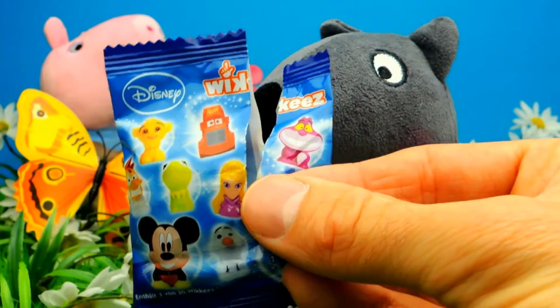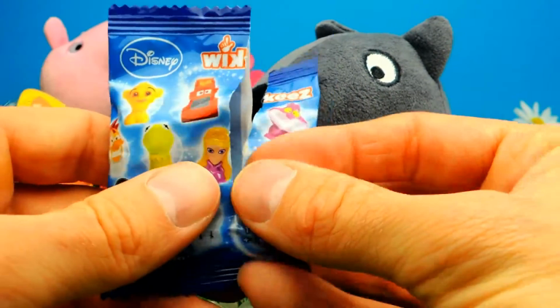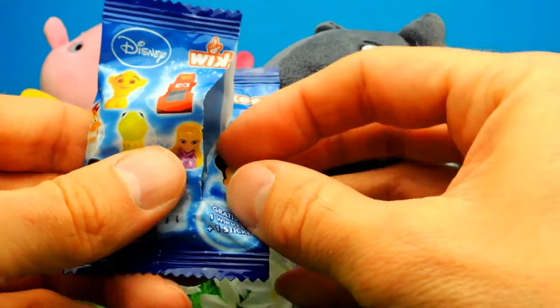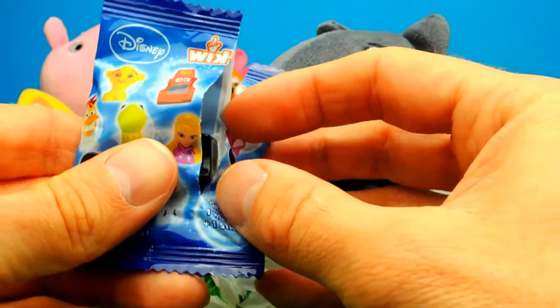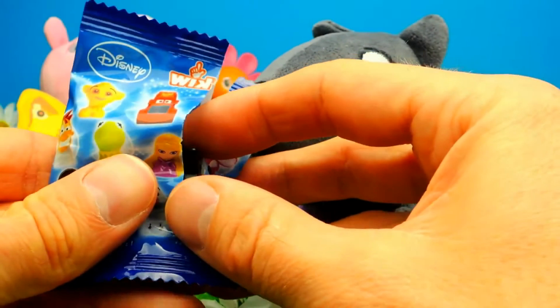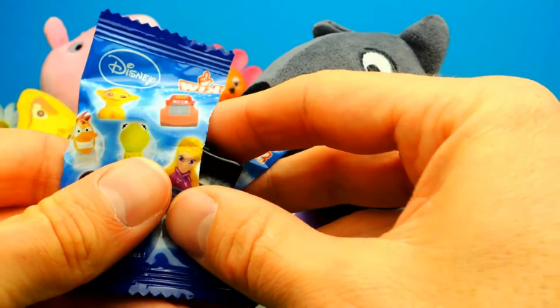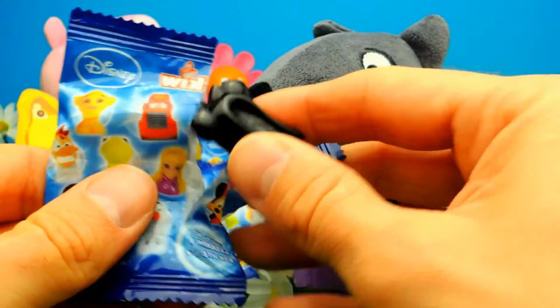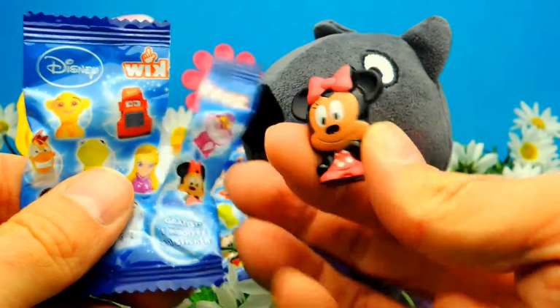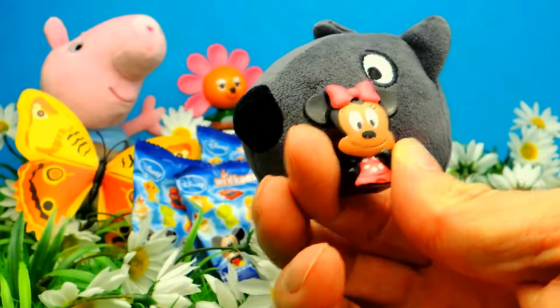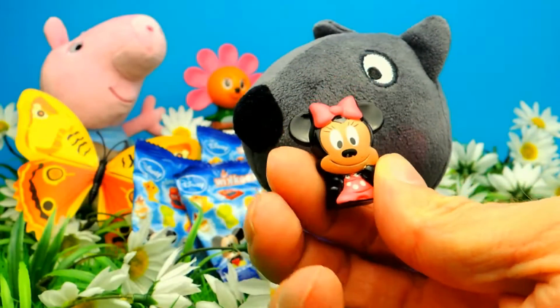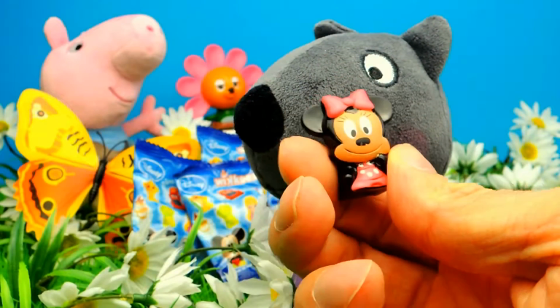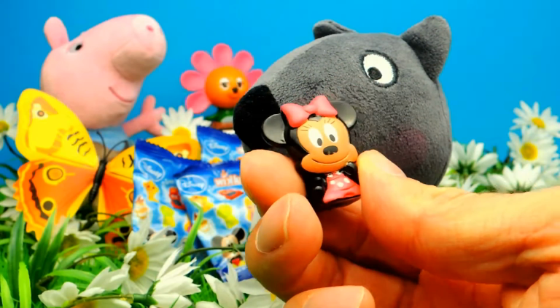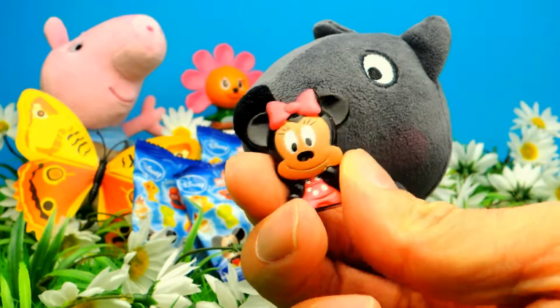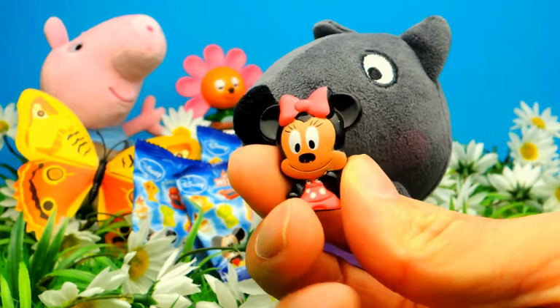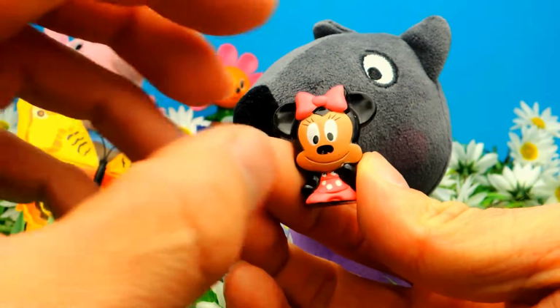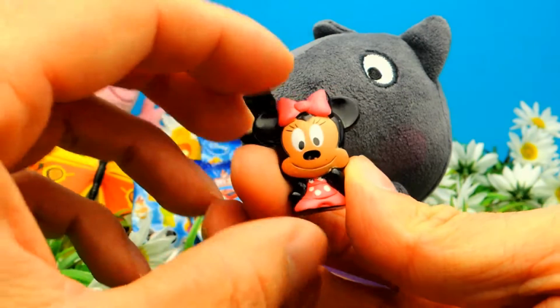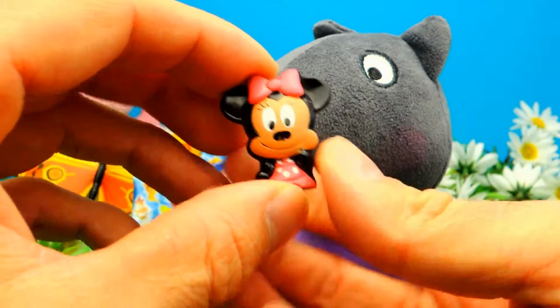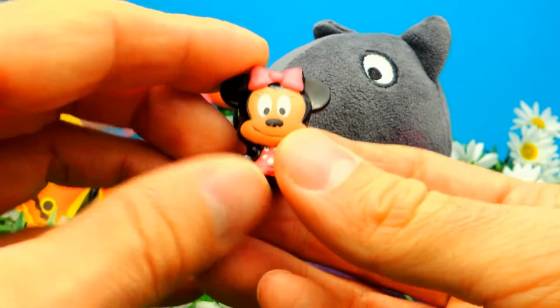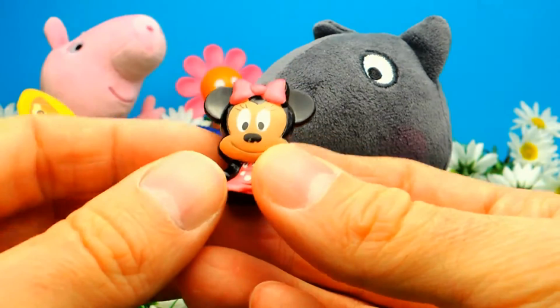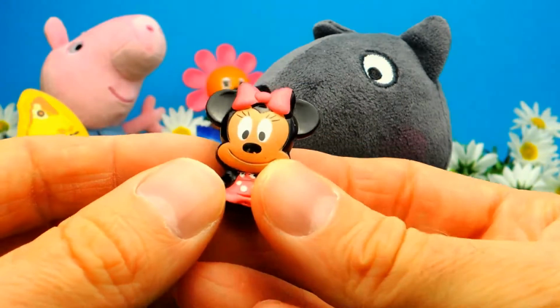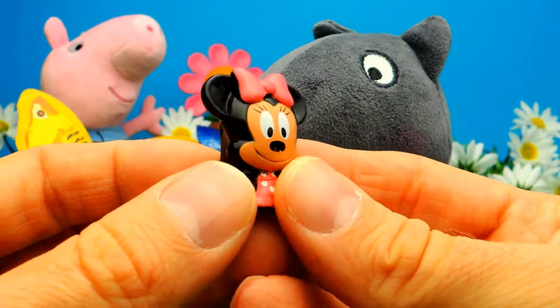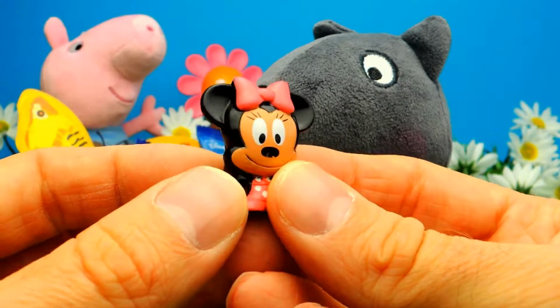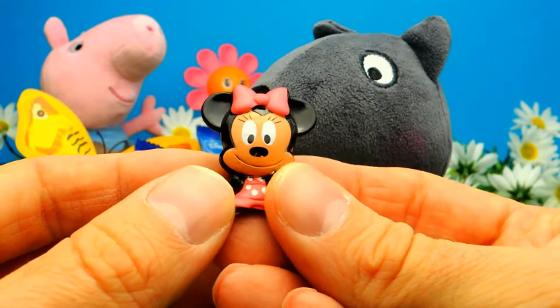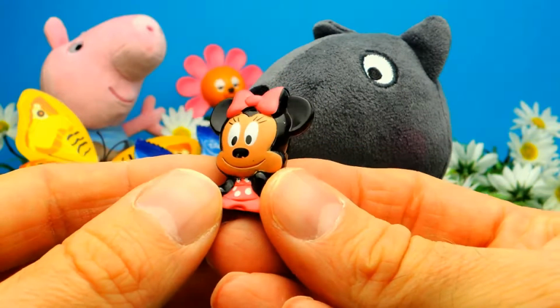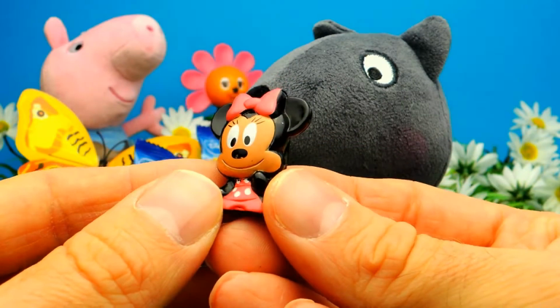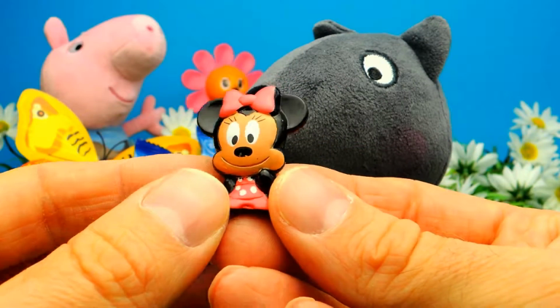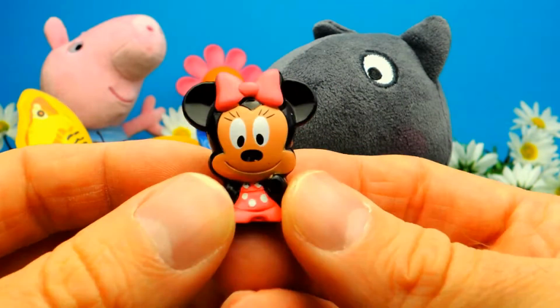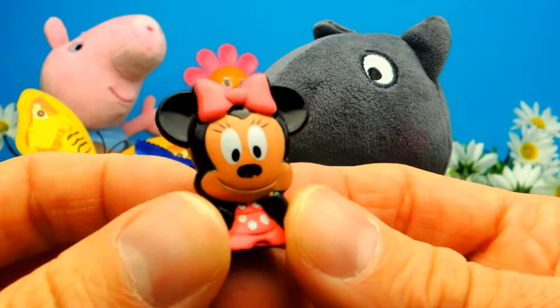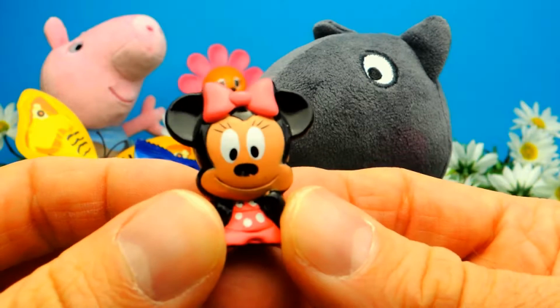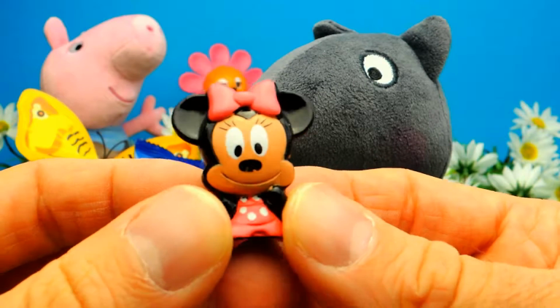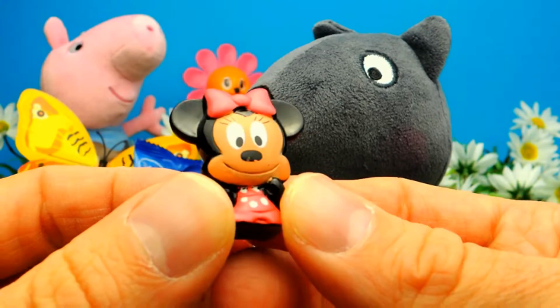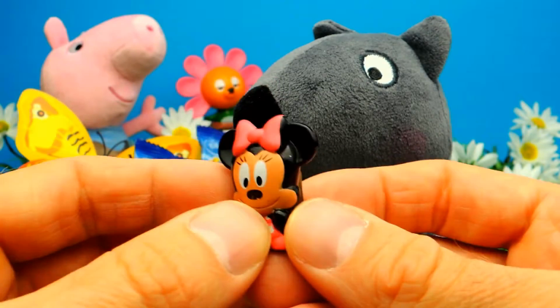She is always so adorable. Wow, Minnie Mouse, that's cool! So here we have our little Minnie Mouse toy. Yeah, look how happy she is.